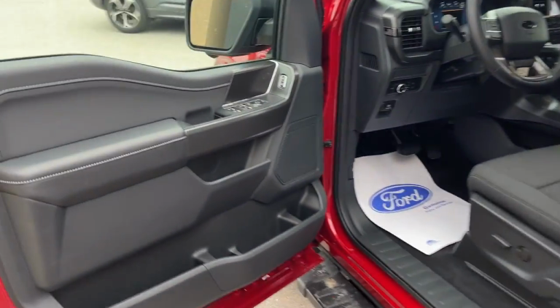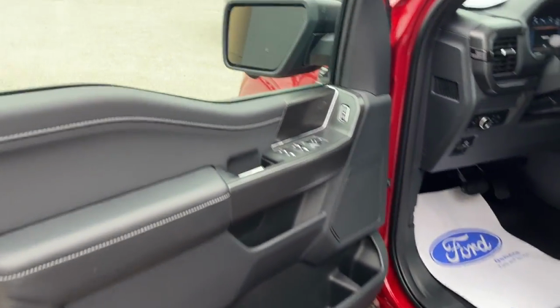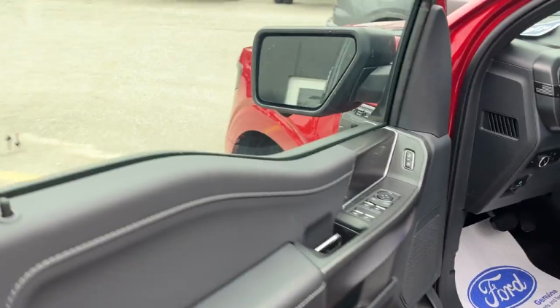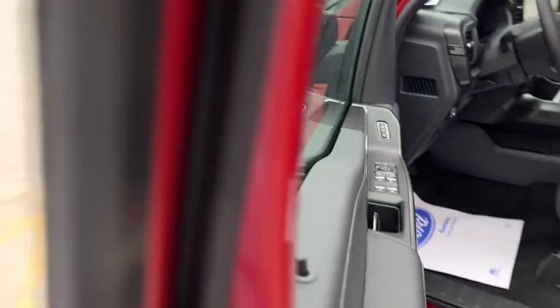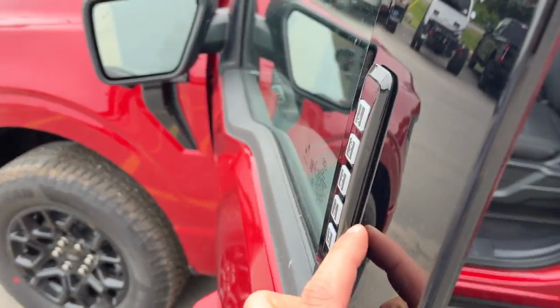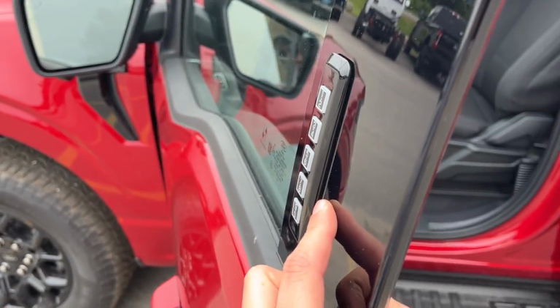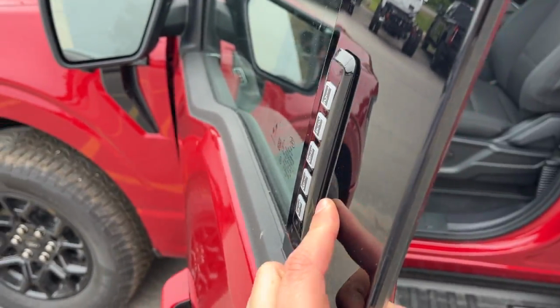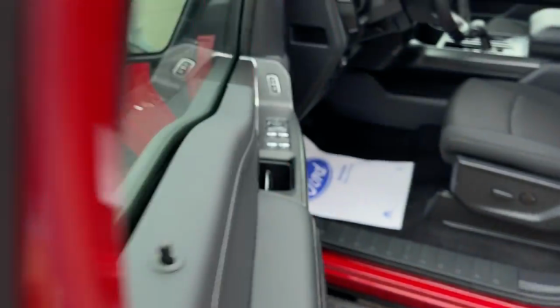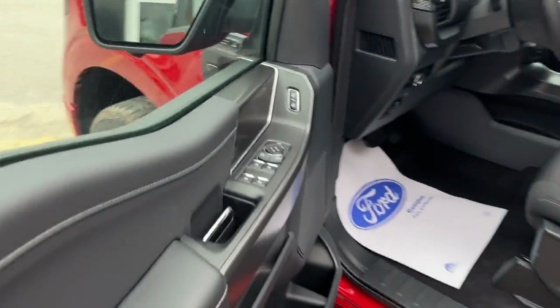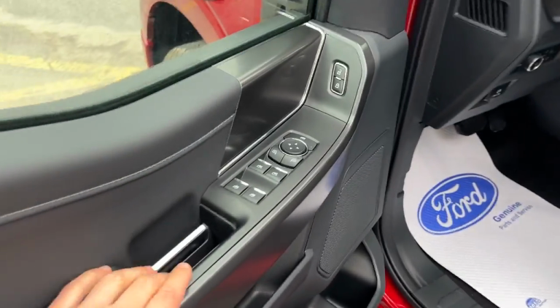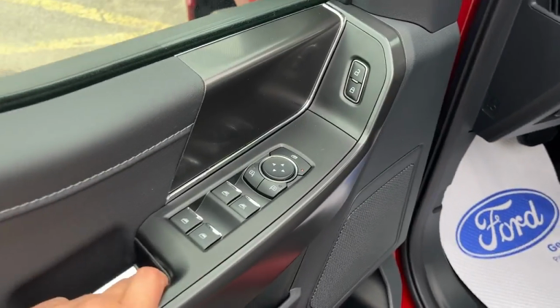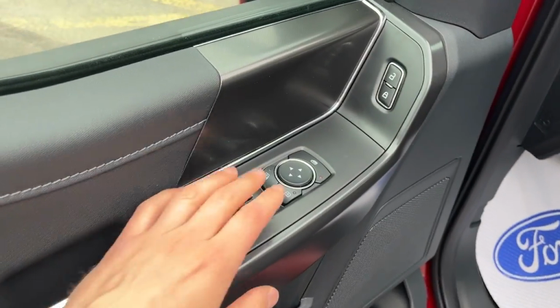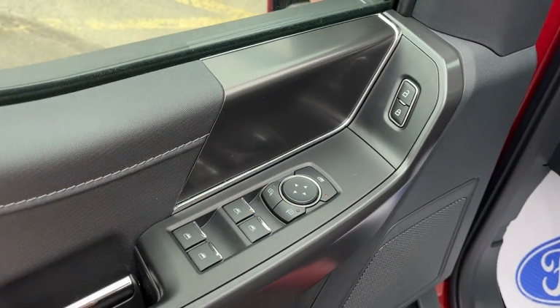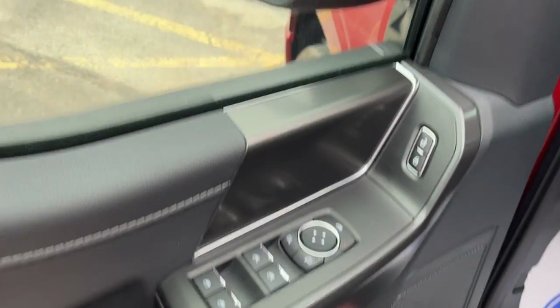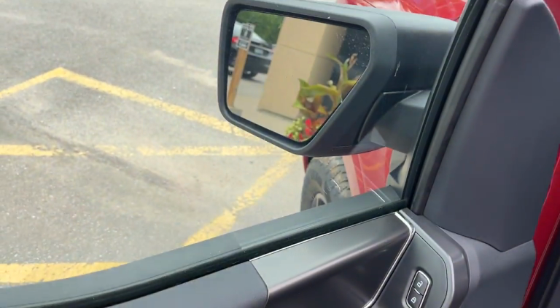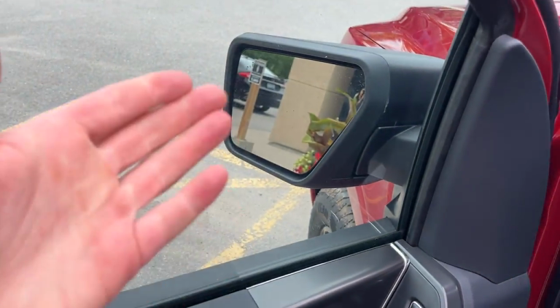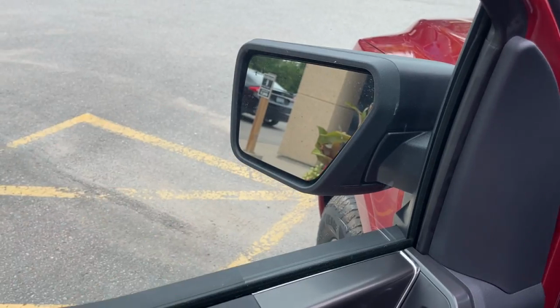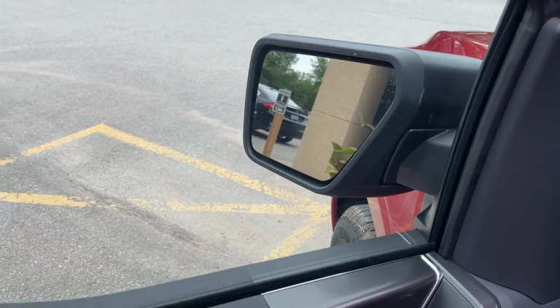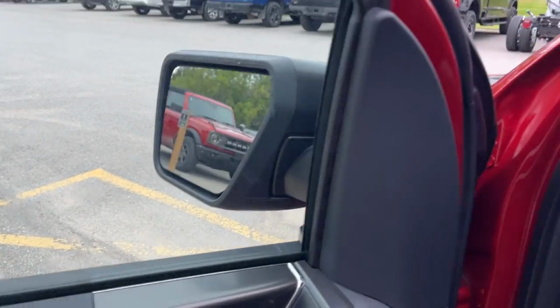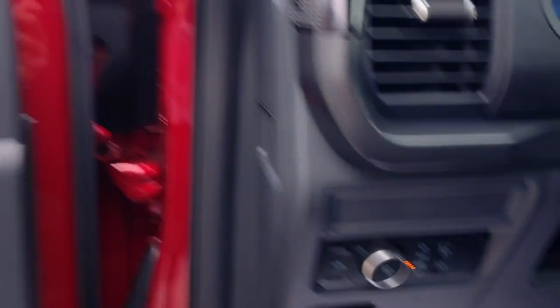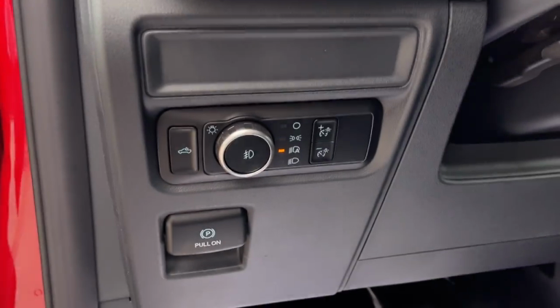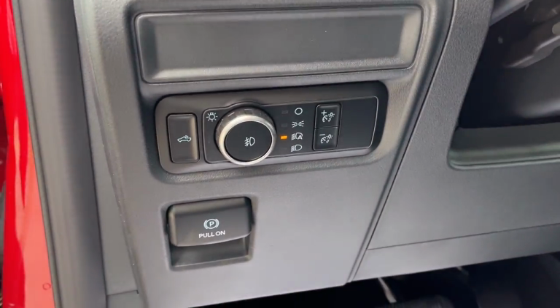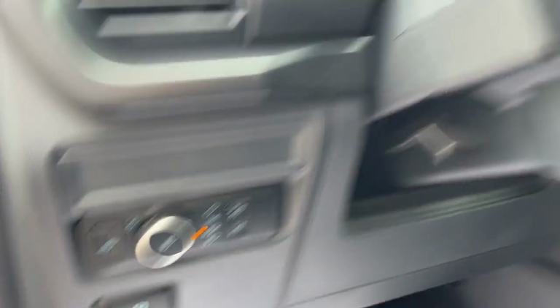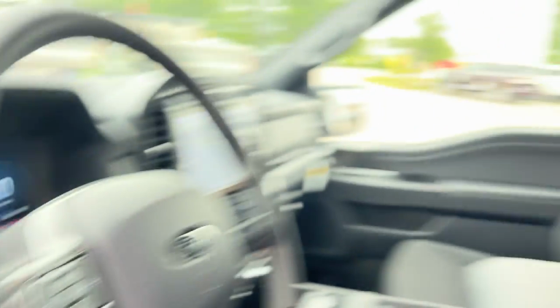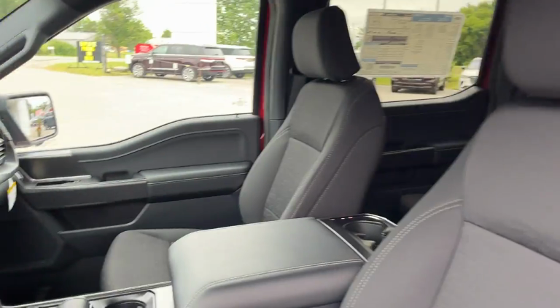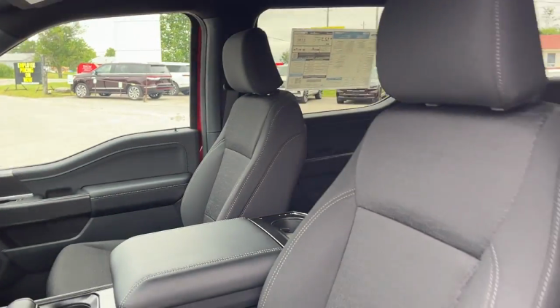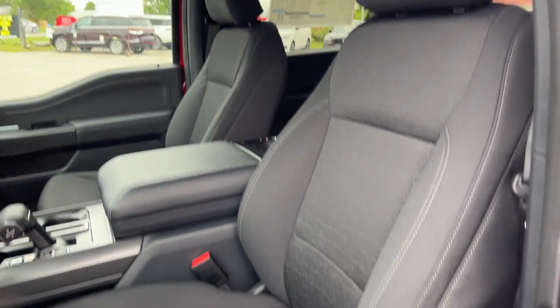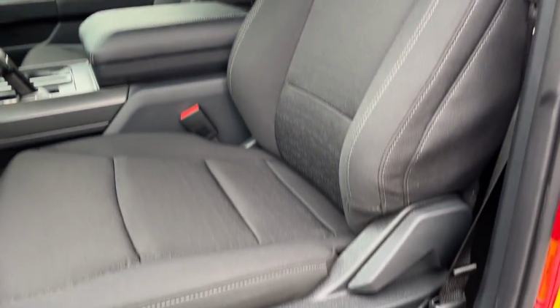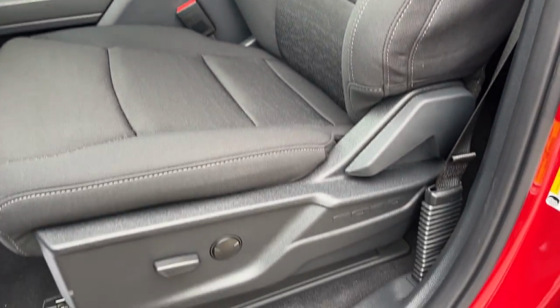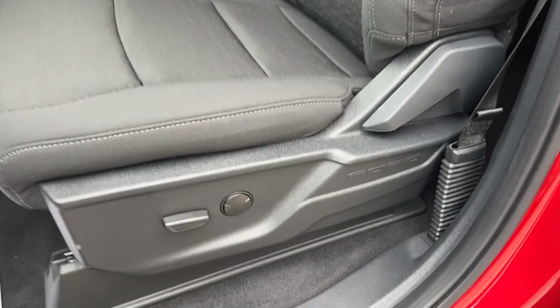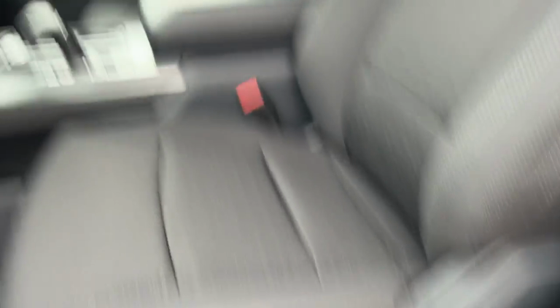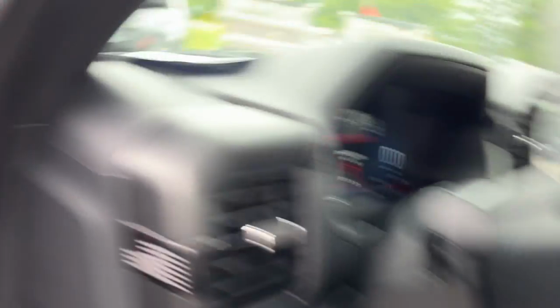Coming around the front, you do have your keyless entry keypad here. Power windows and locks of course. Power glass adjustable mirrors which are heated and have blind spot monitoring. You also have automatic headlights and really comfortable bucket seats up front, and the driver's seat is powered with lumbar.